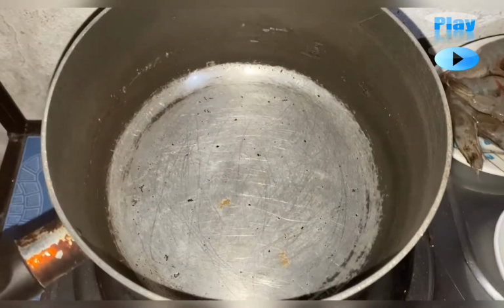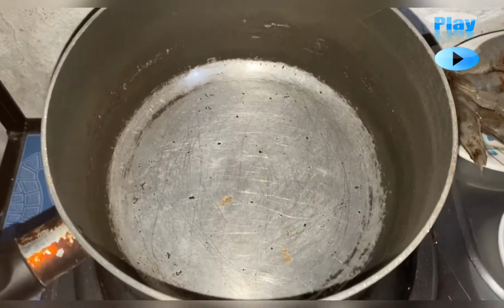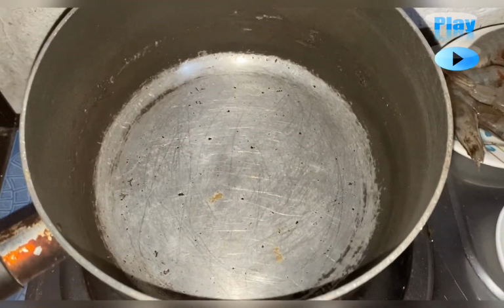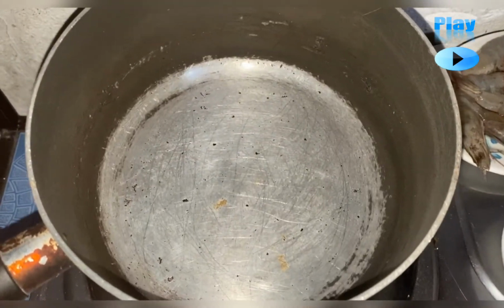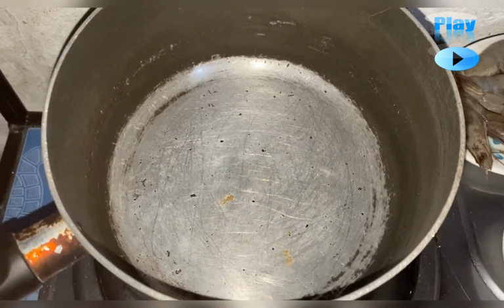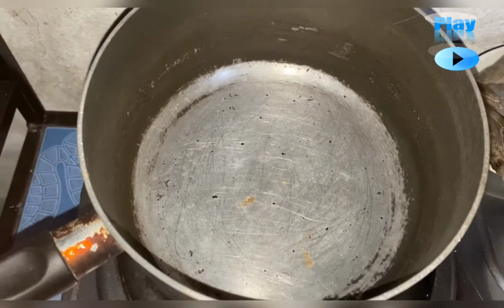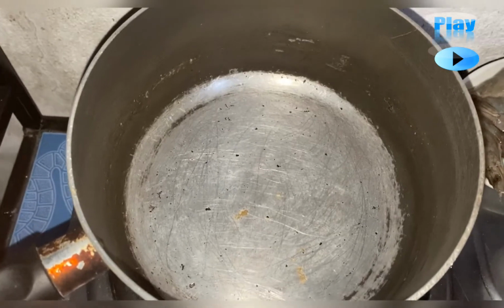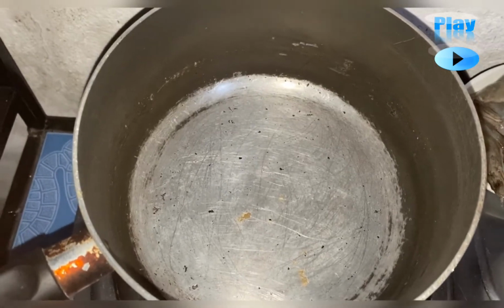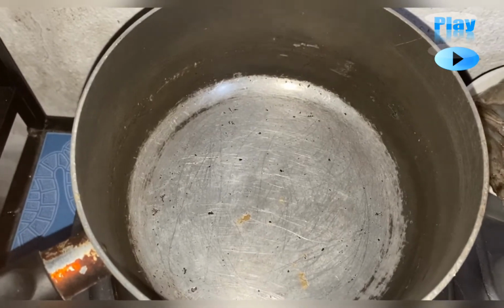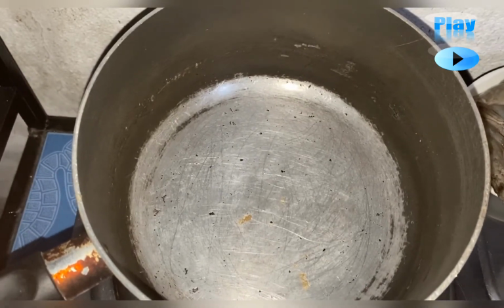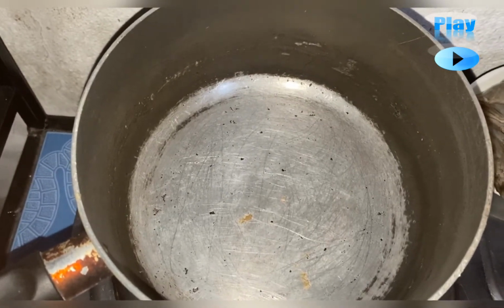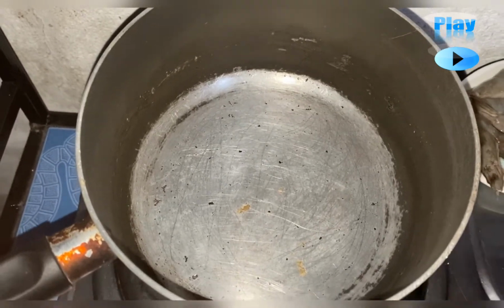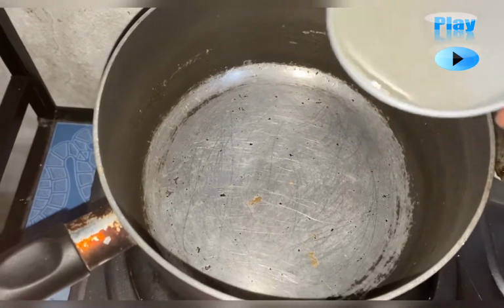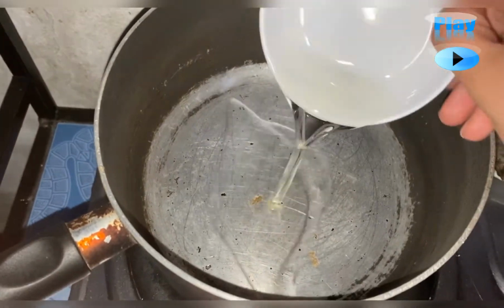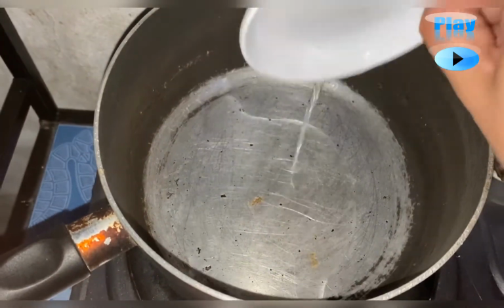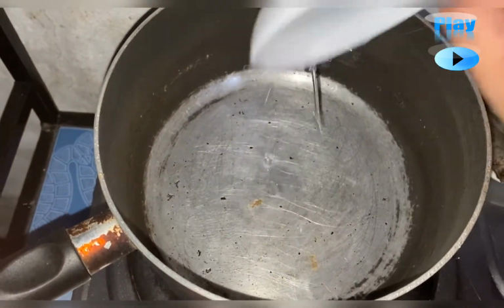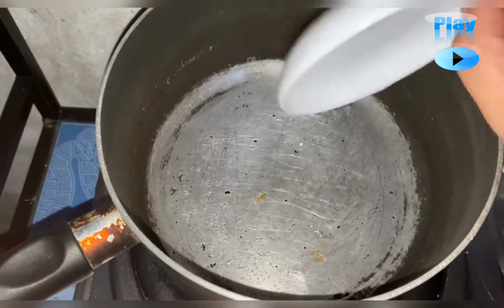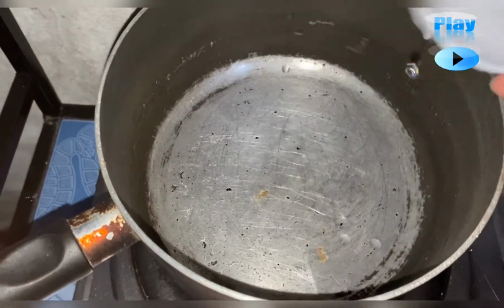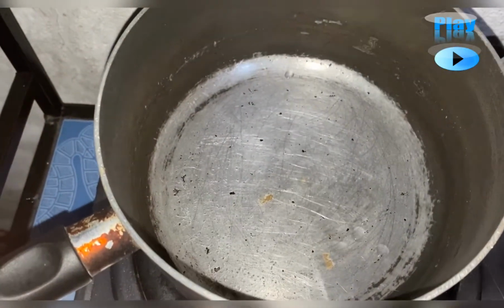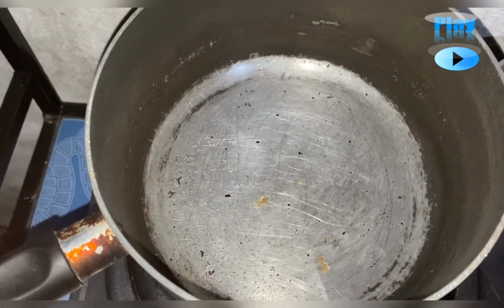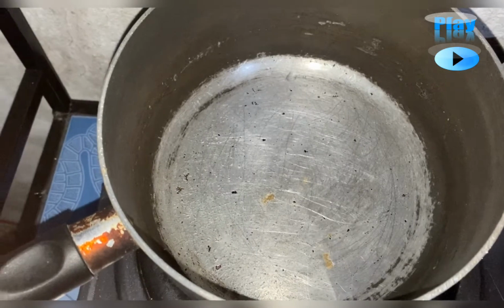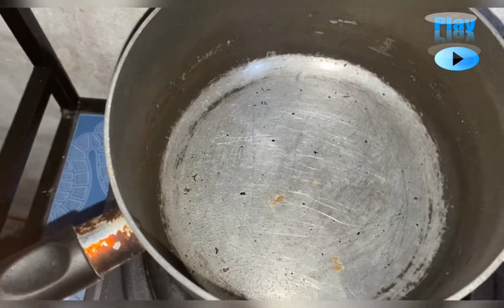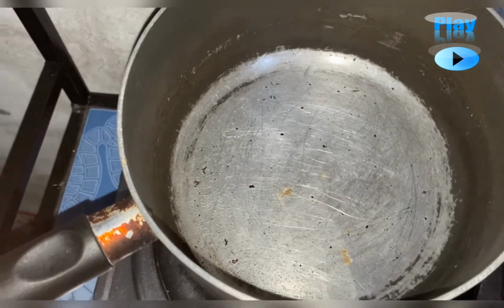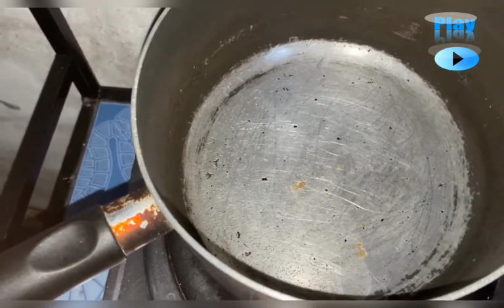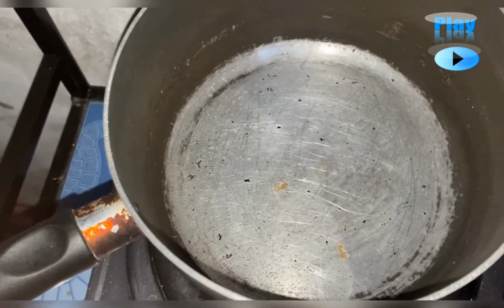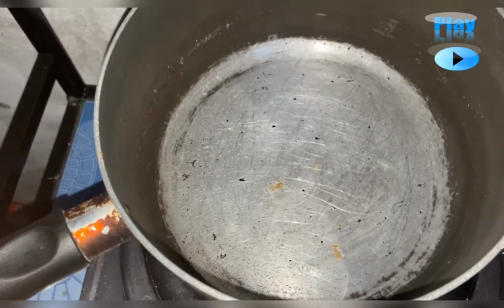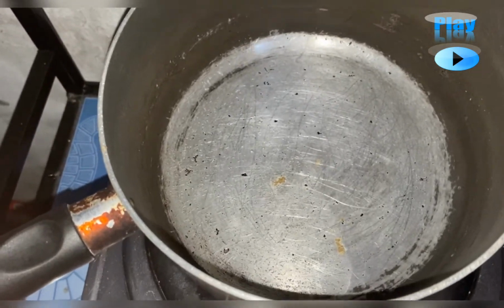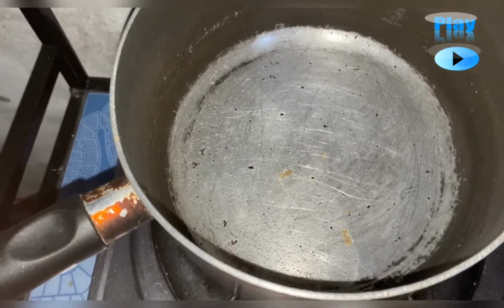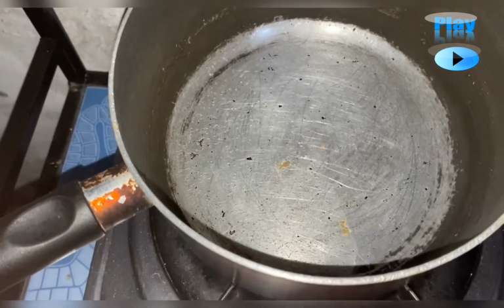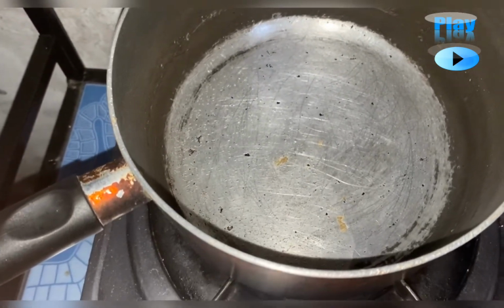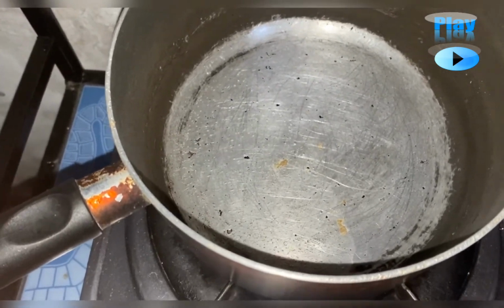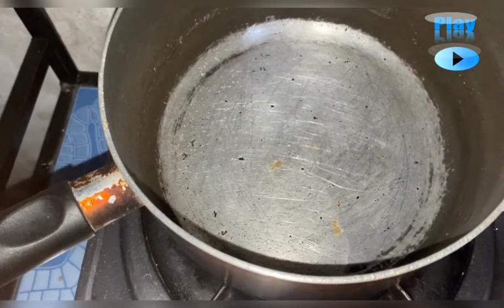Okay, so the first thing we're going to do is heat the pan. I already preheated it. And then put in our coconut oil. So it's hot already, and then we'll add our garlic.